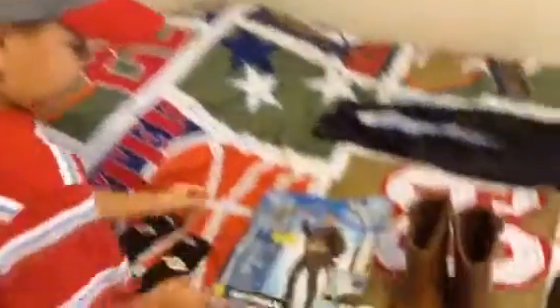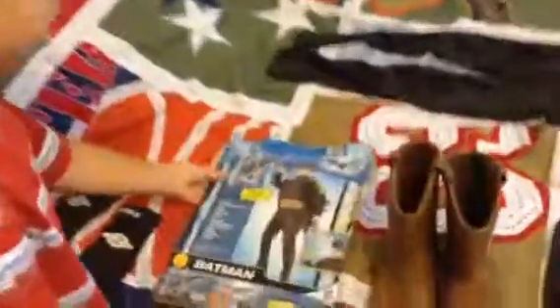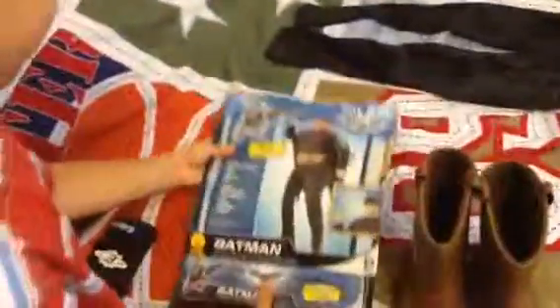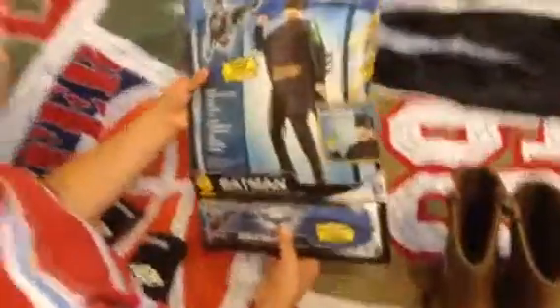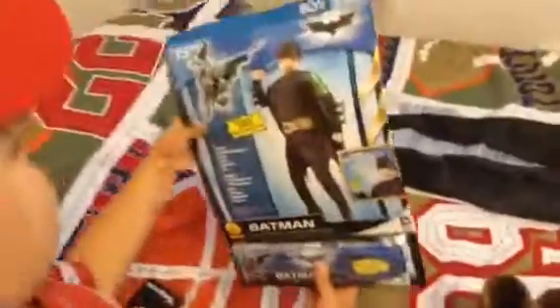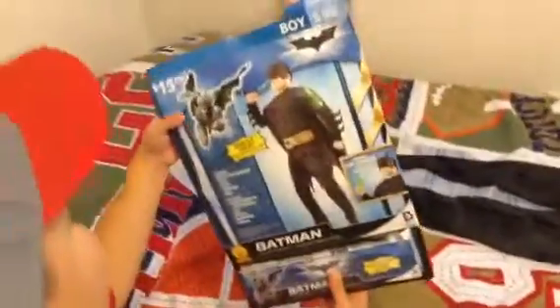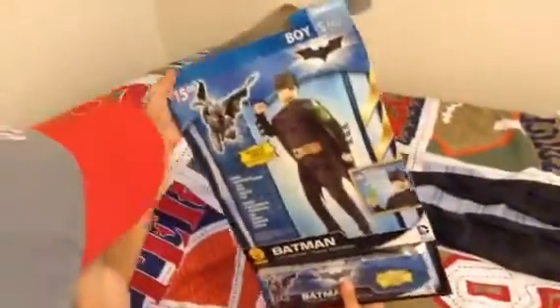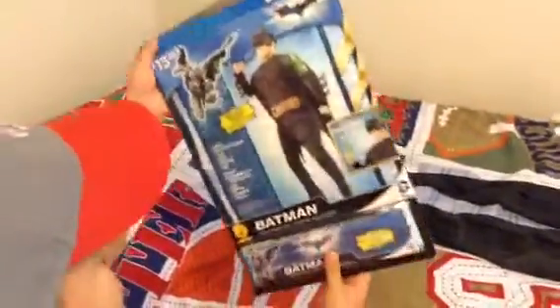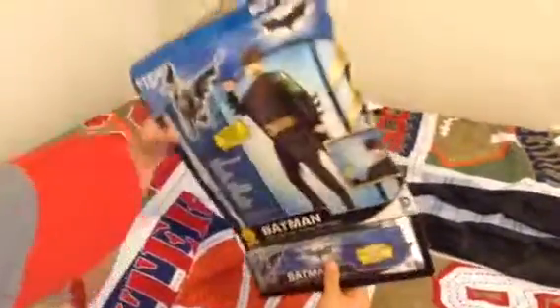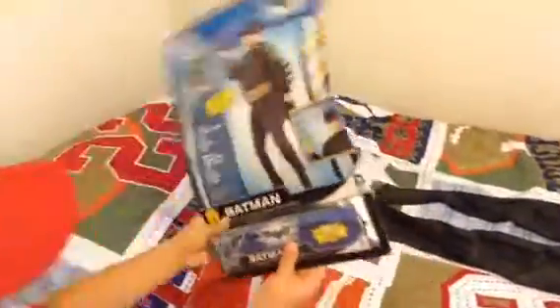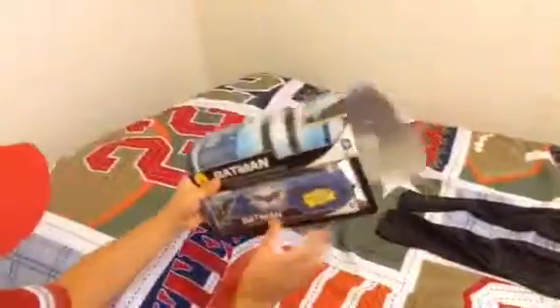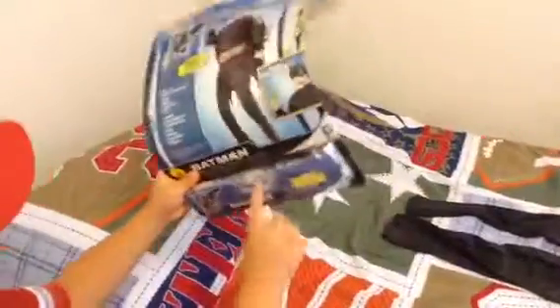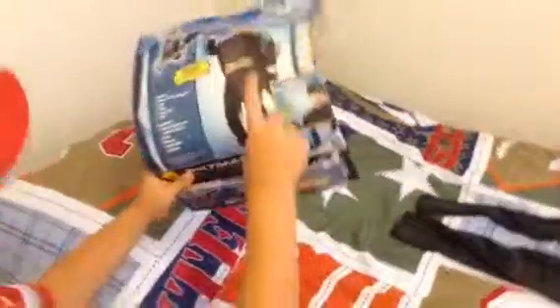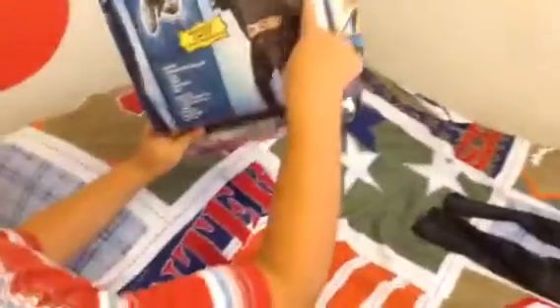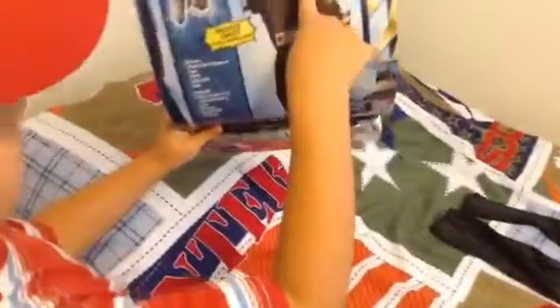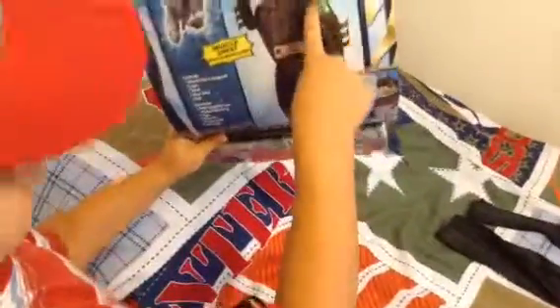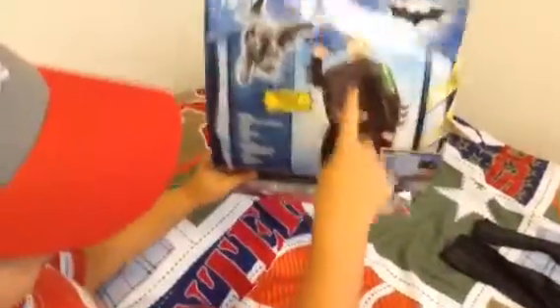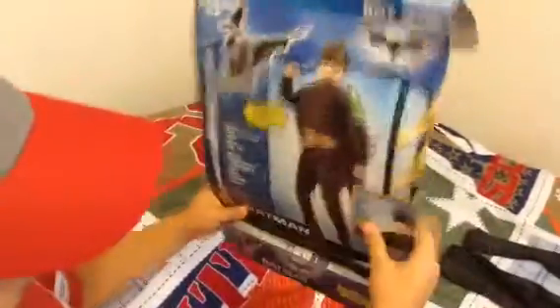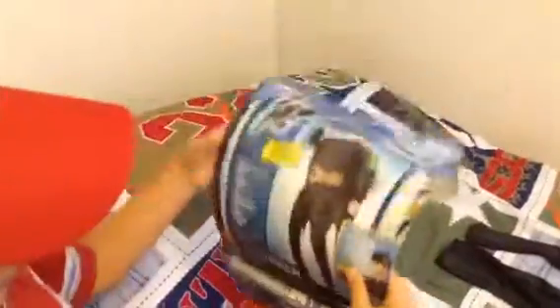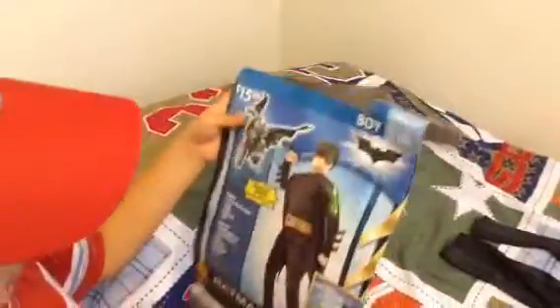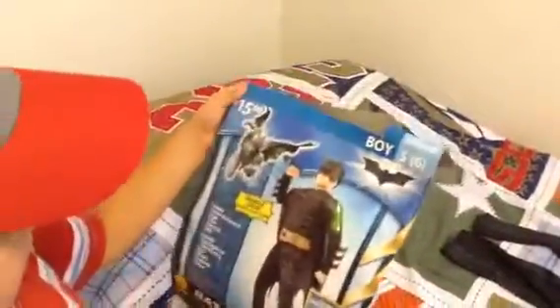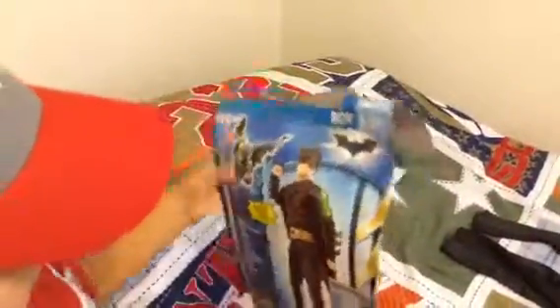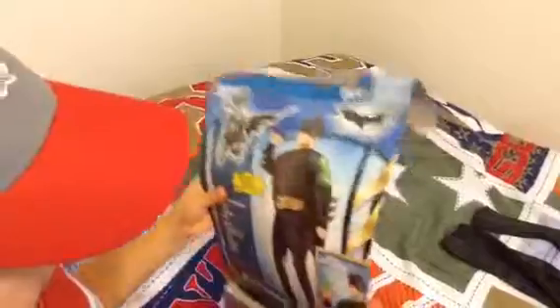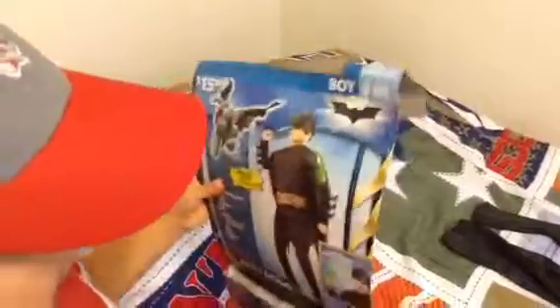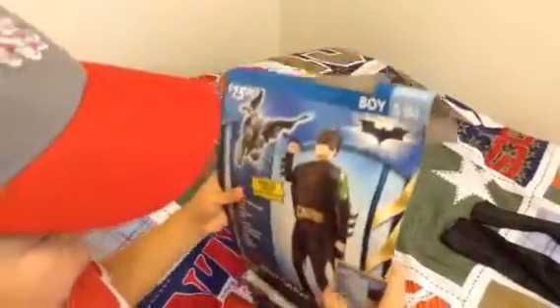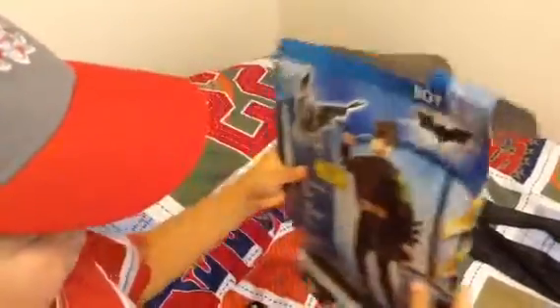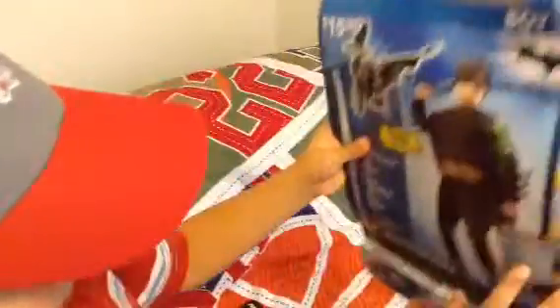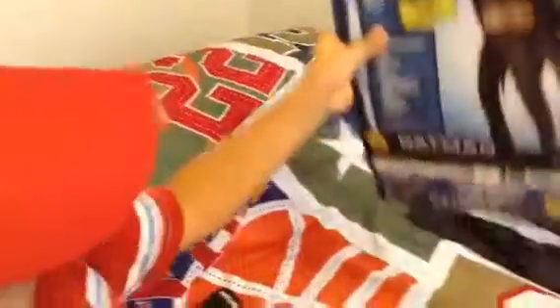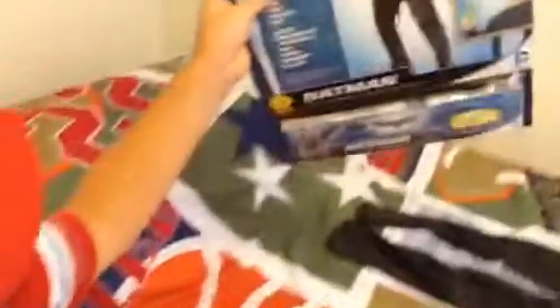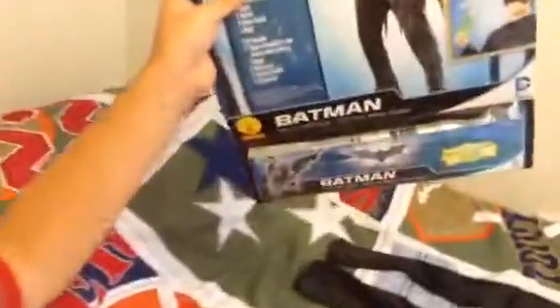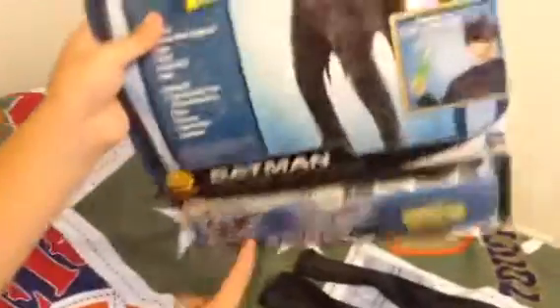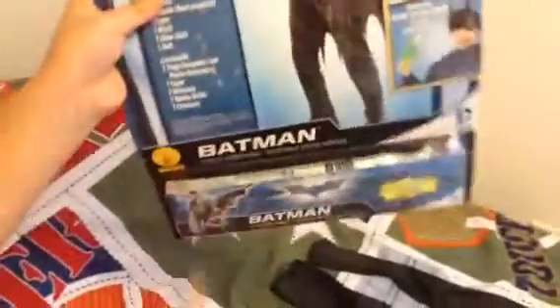Next we have this, and this does come with the costume. This thing is the kryptonite — it goes on here. You'll see that little hole in the costume. So that's the thing right there.